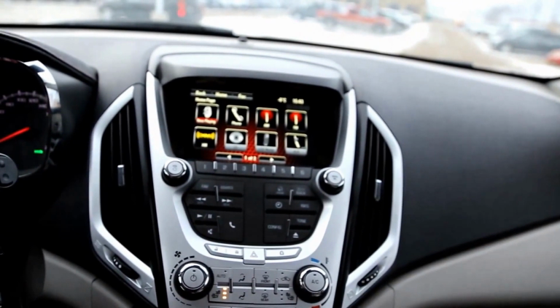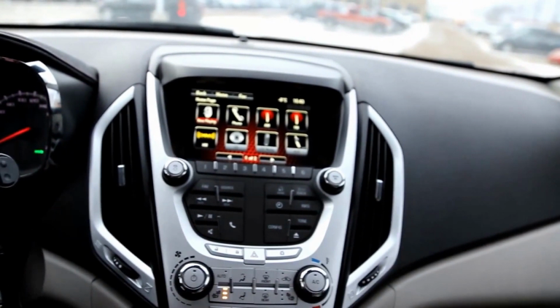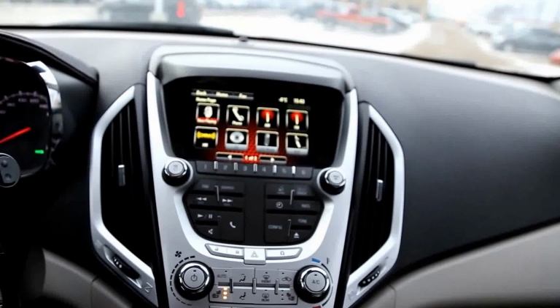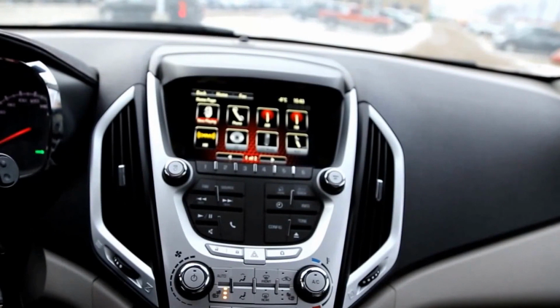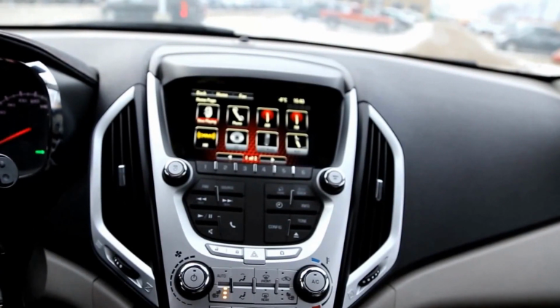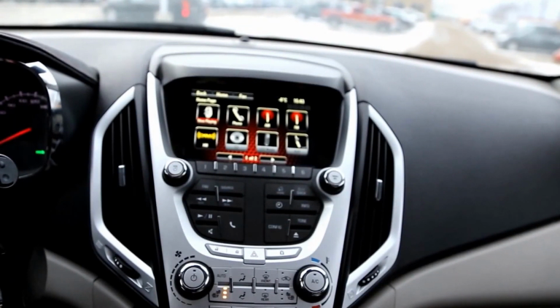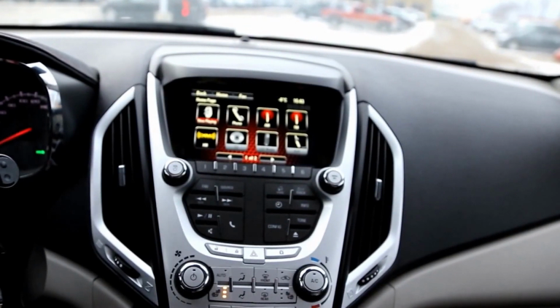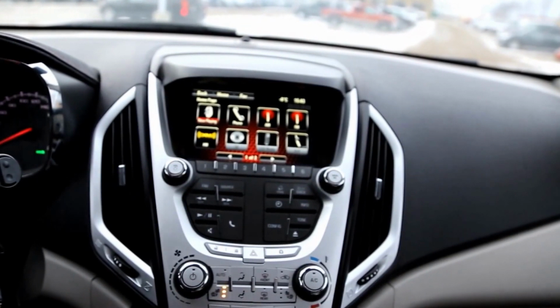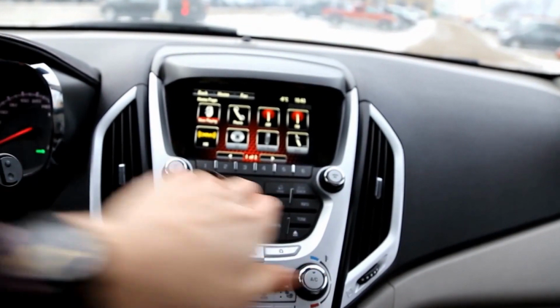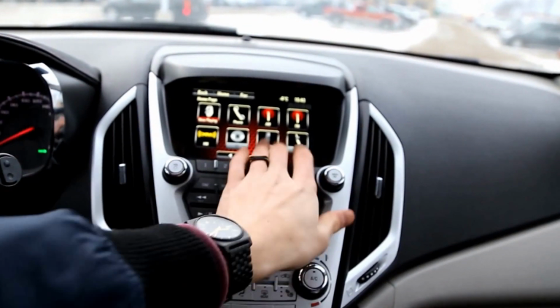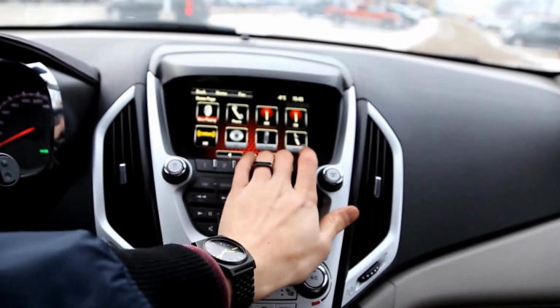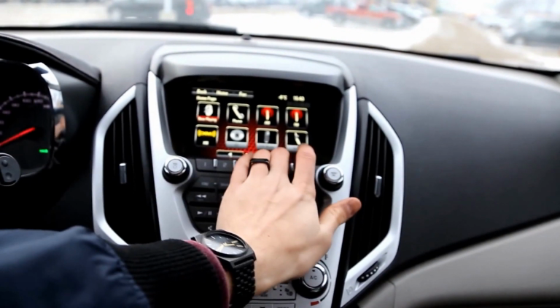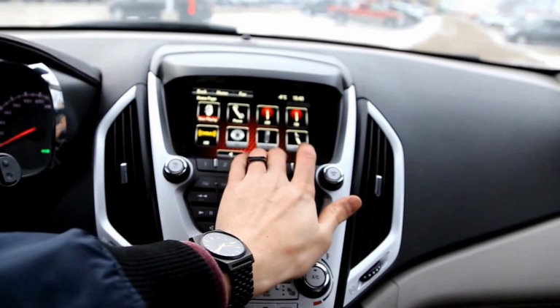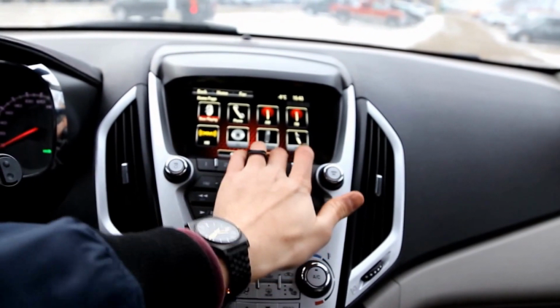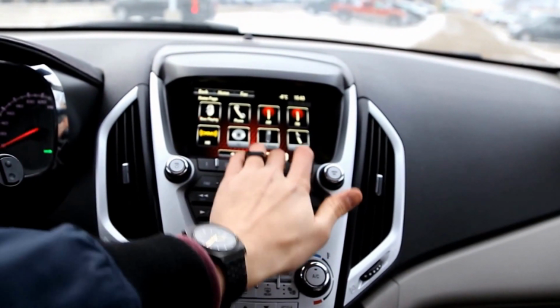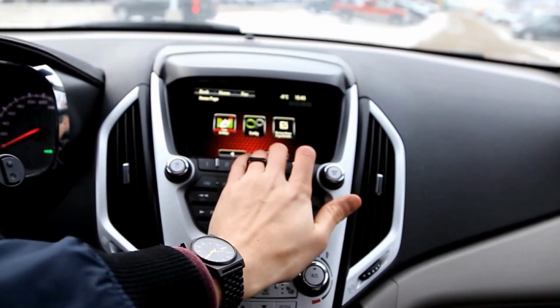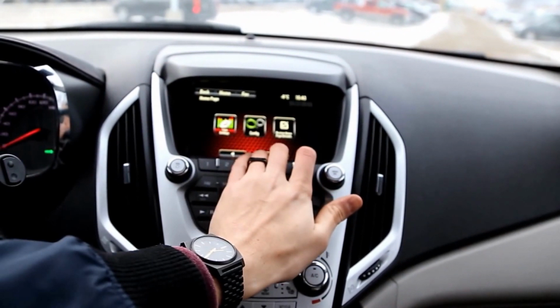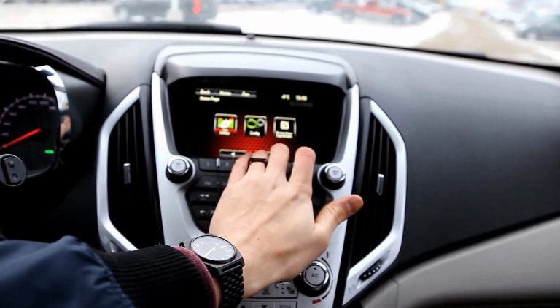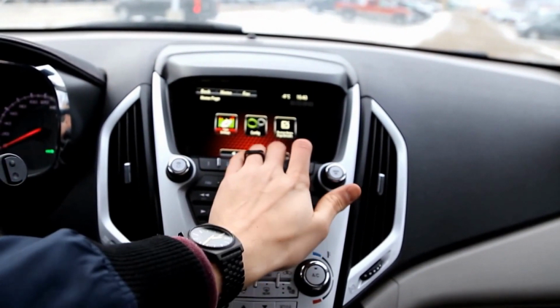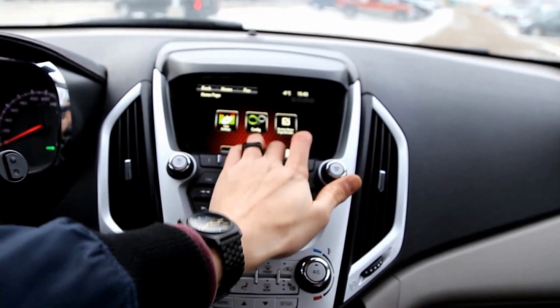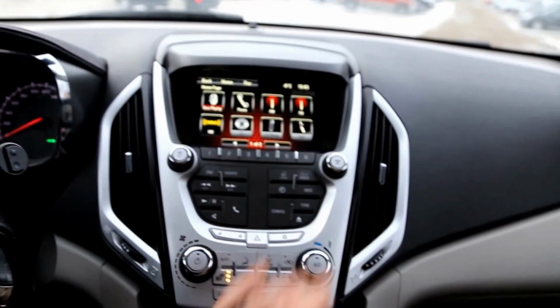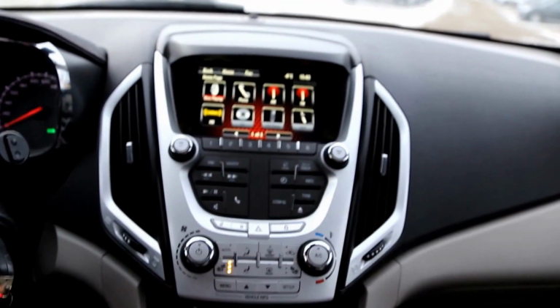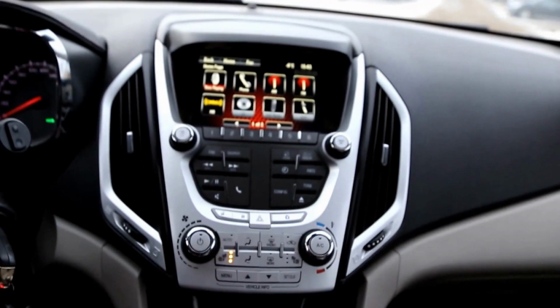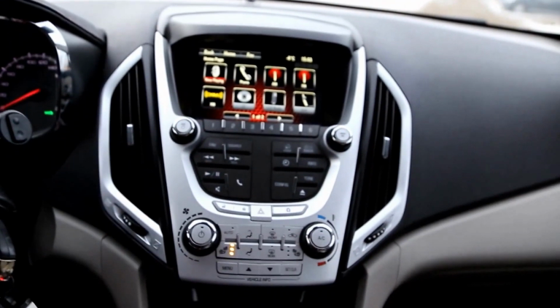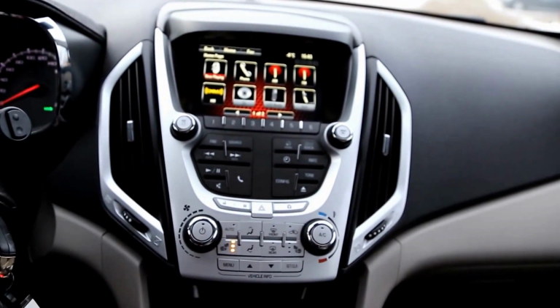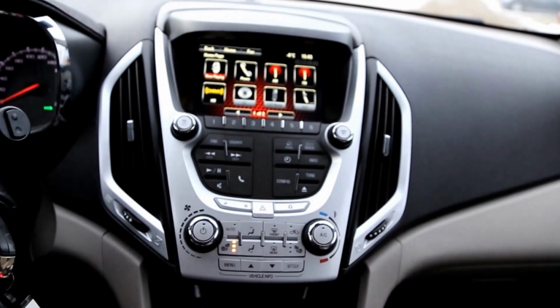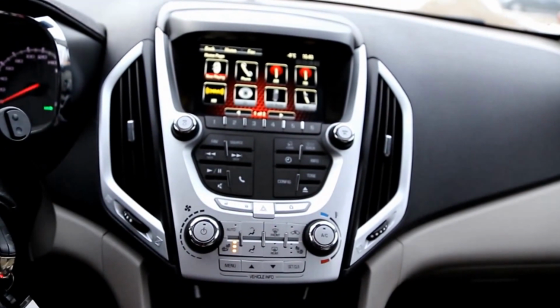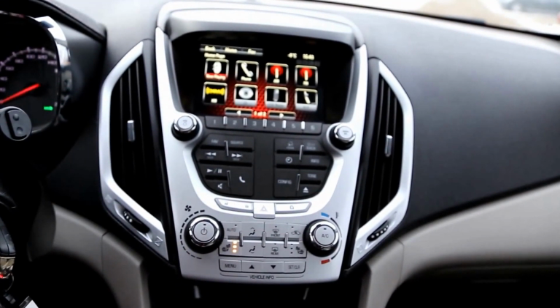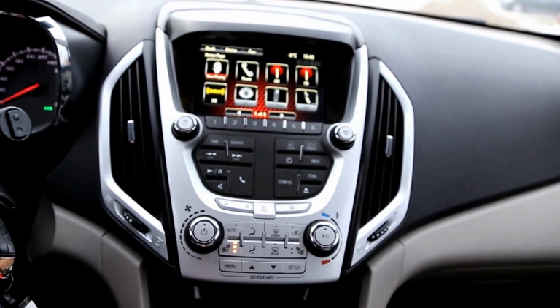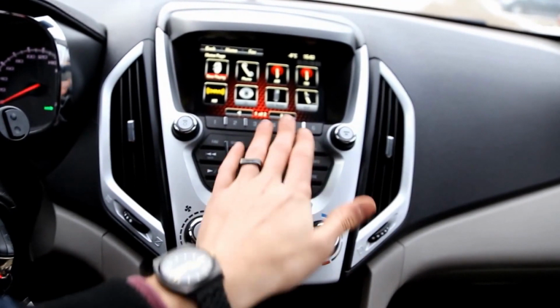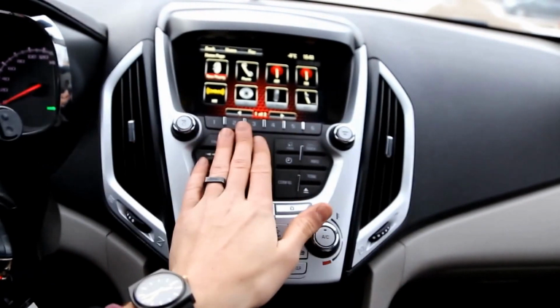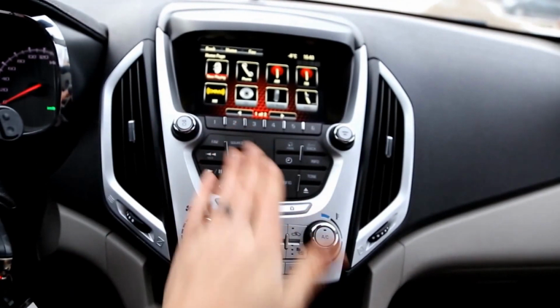IntelliLink includes now playing, phone, AM, FM, XM, CD, USB, AUX, as well as some configuration options. You can navigate your way using the touchscreen or using the buttons below.